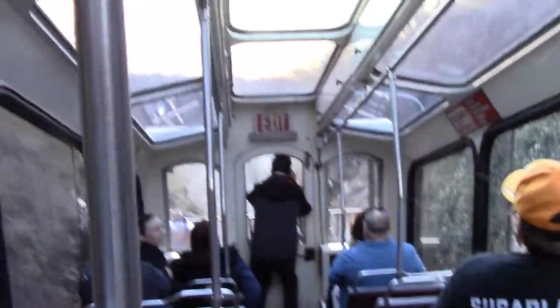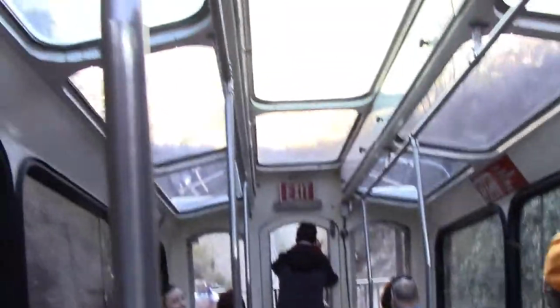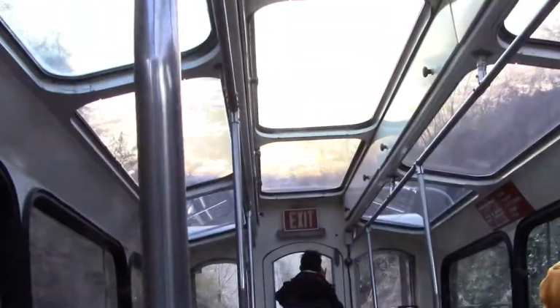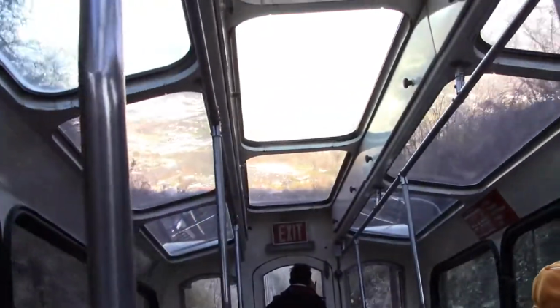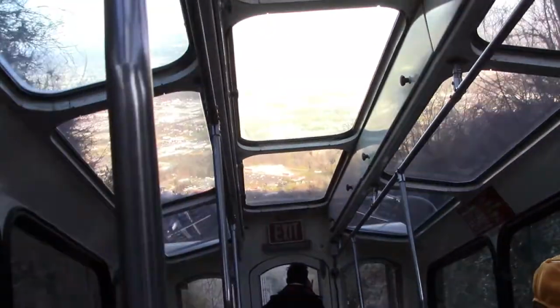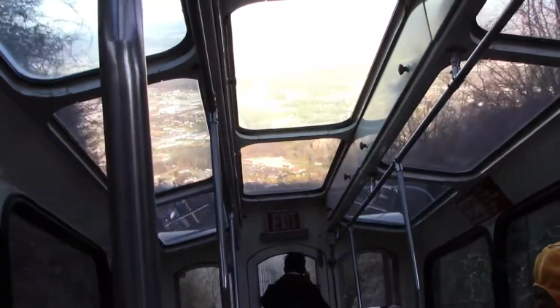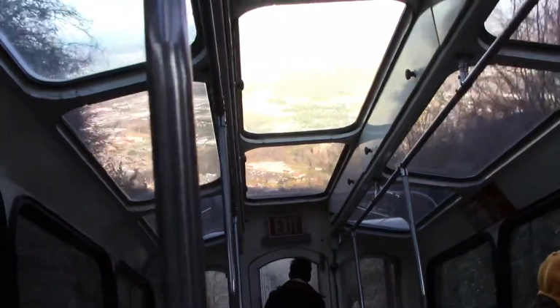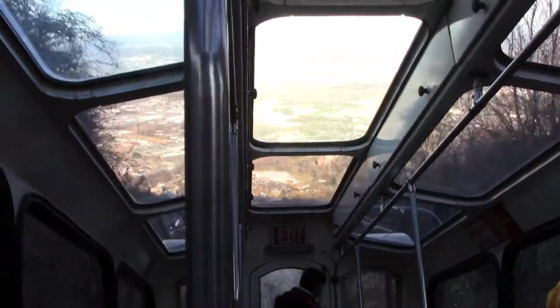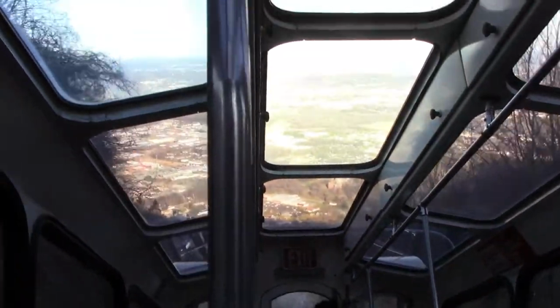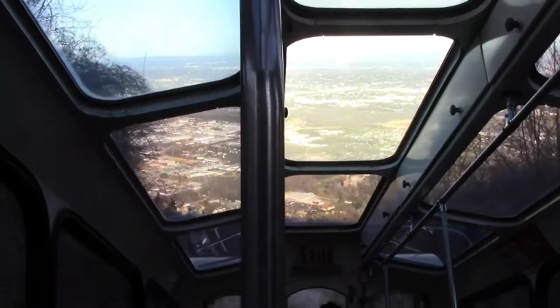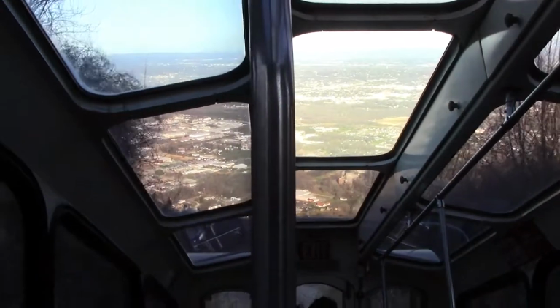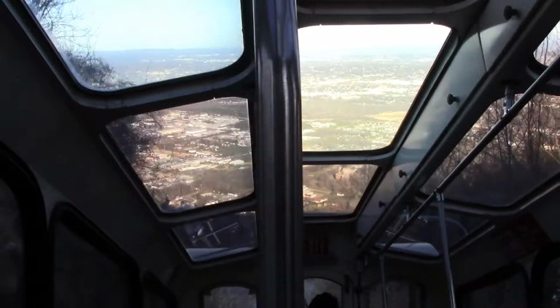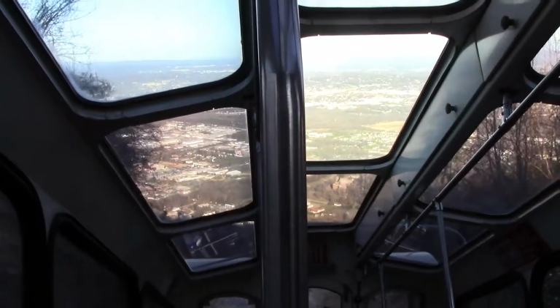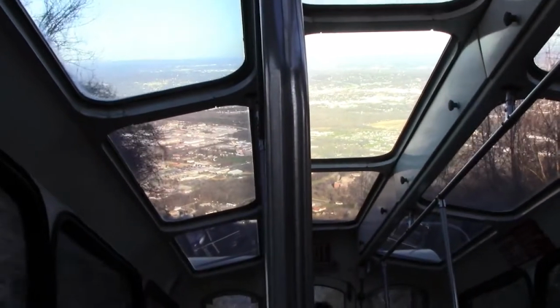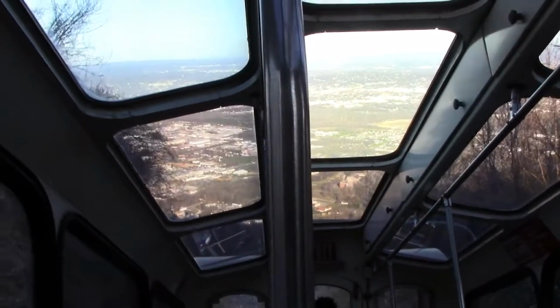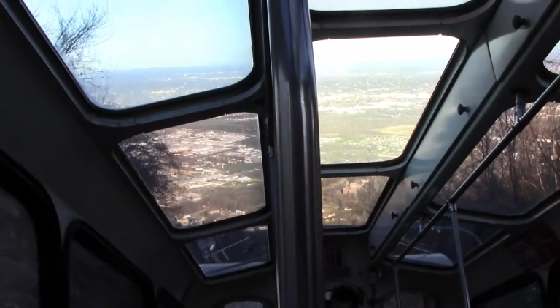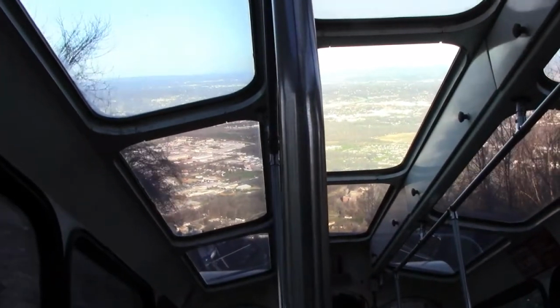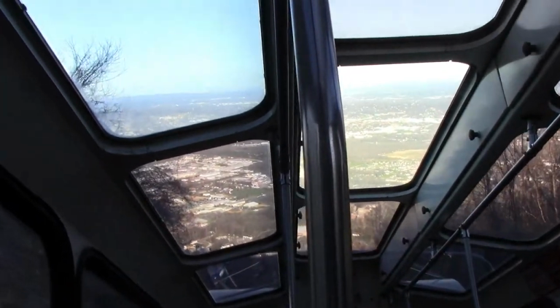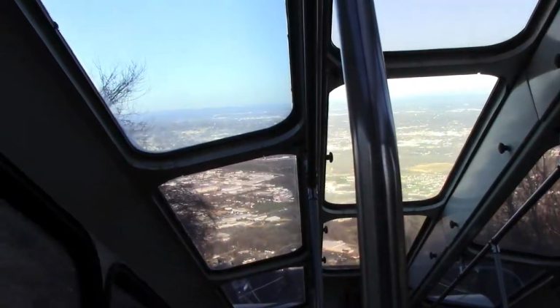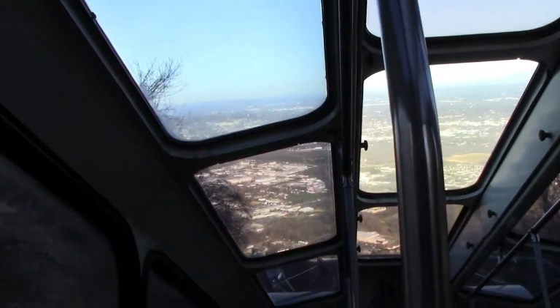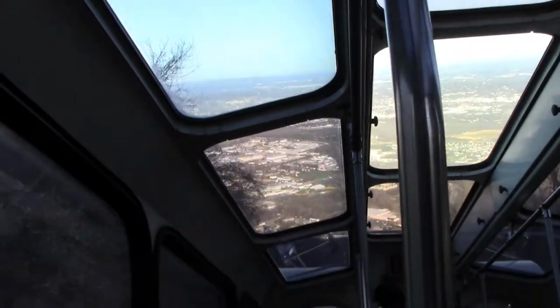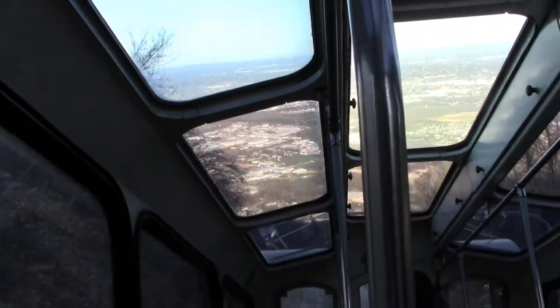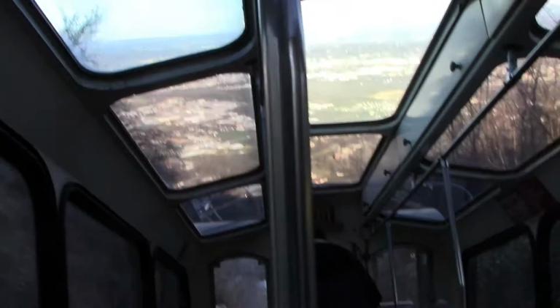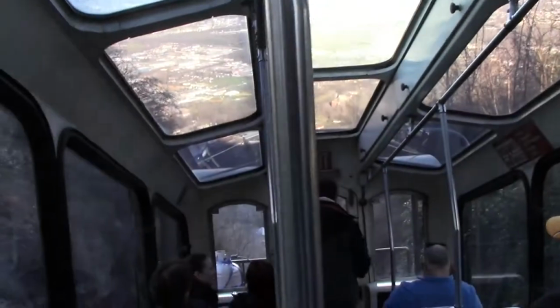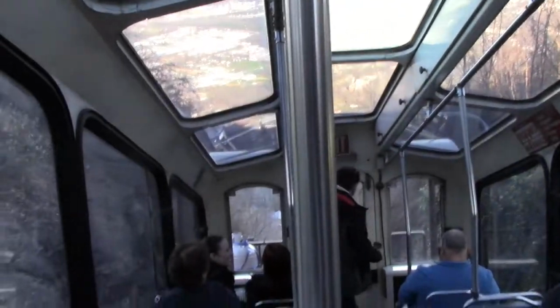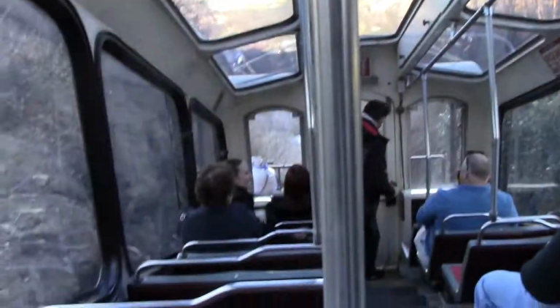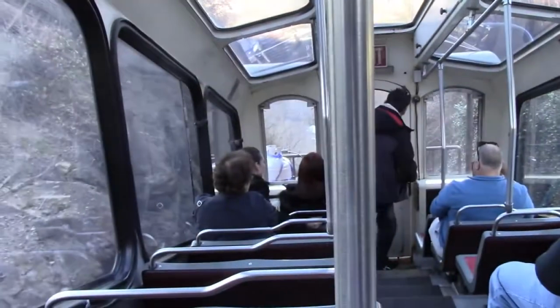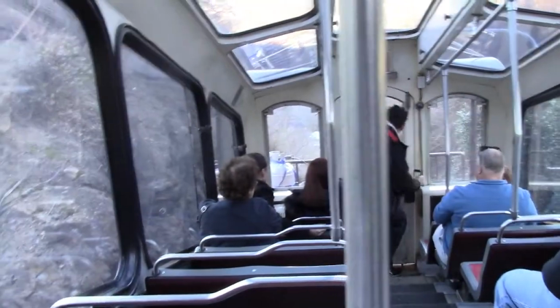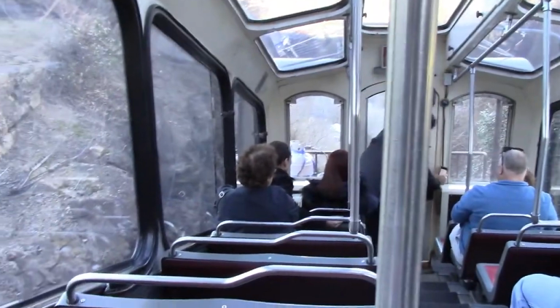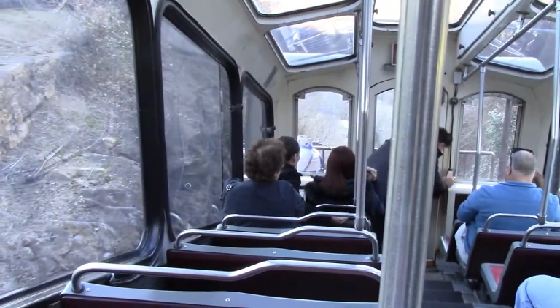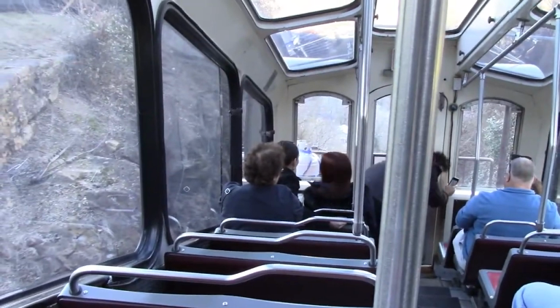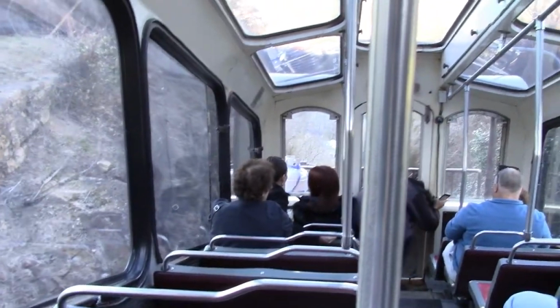We've got three more cars heading down the mountain — 520. We're near 540 with our last trip for today. We thank Rodney and Clyde for being with us today.